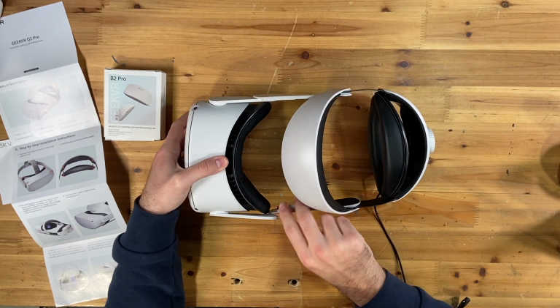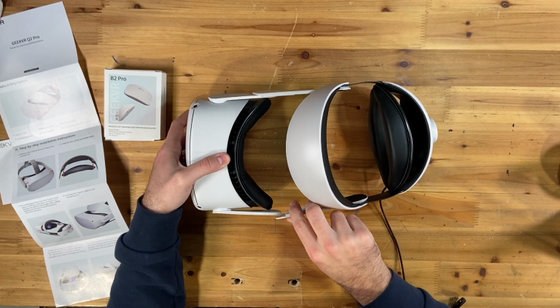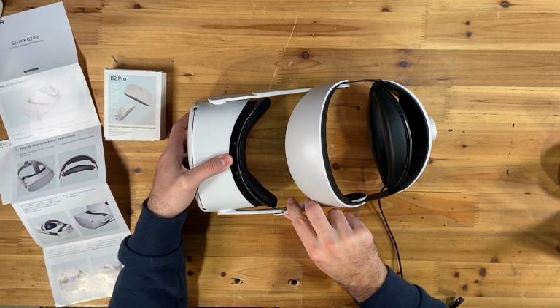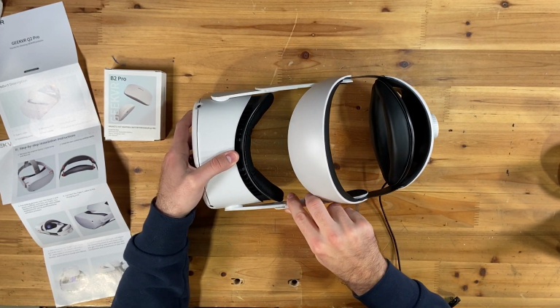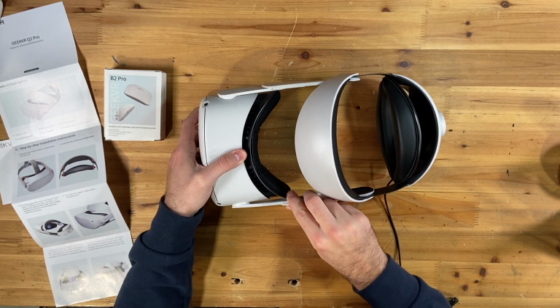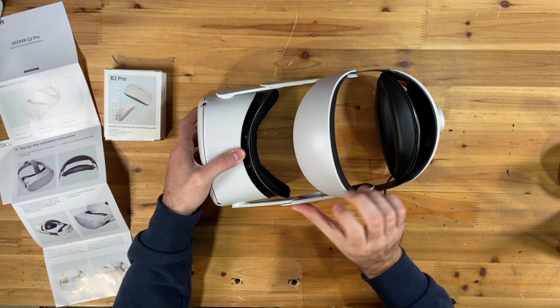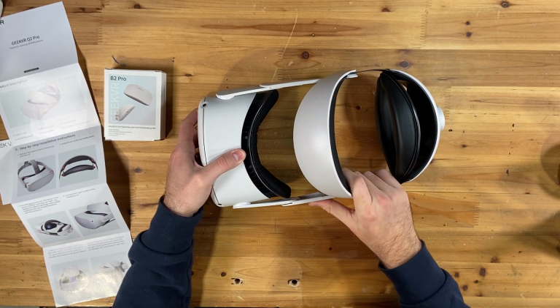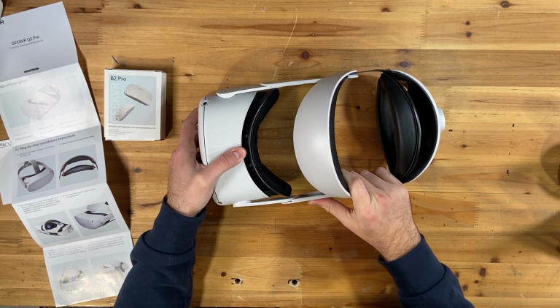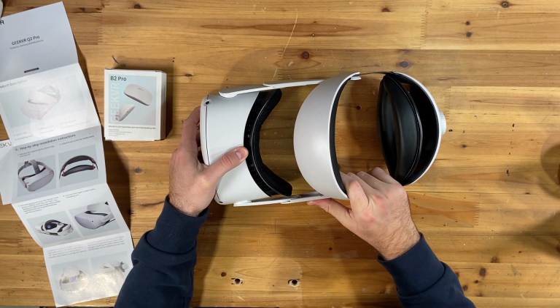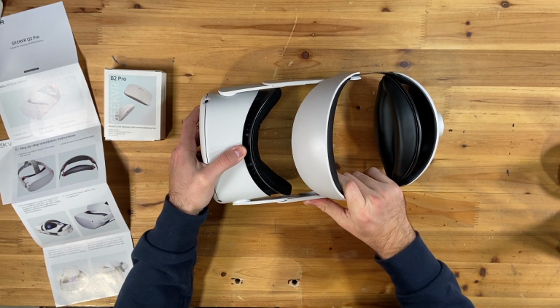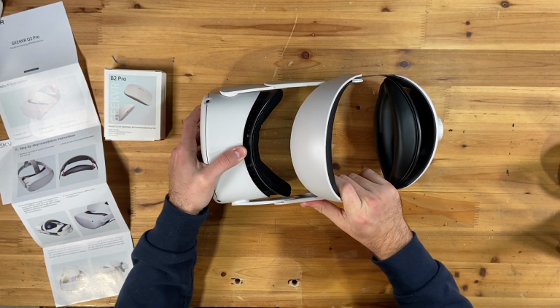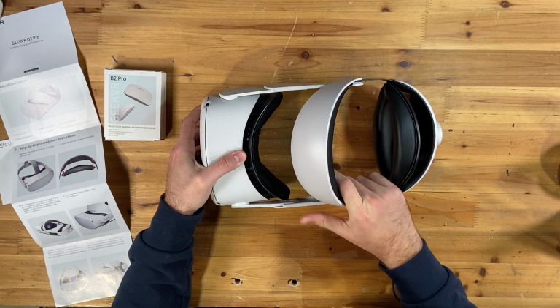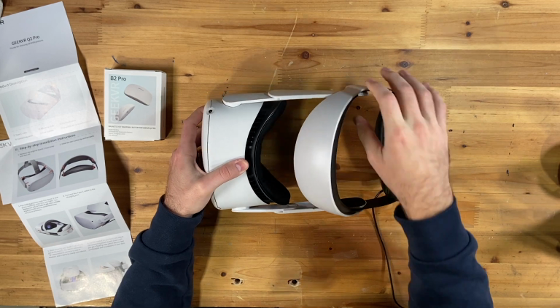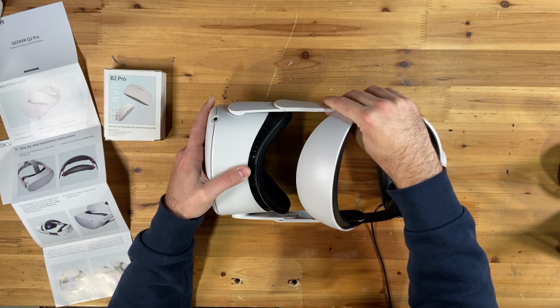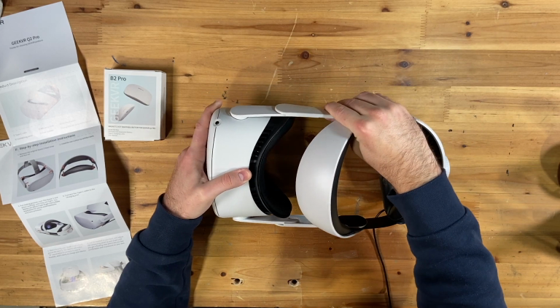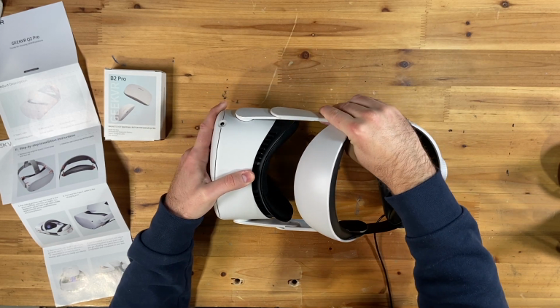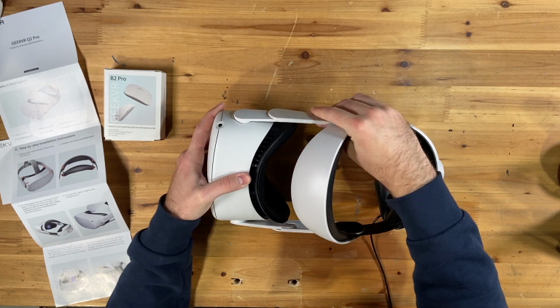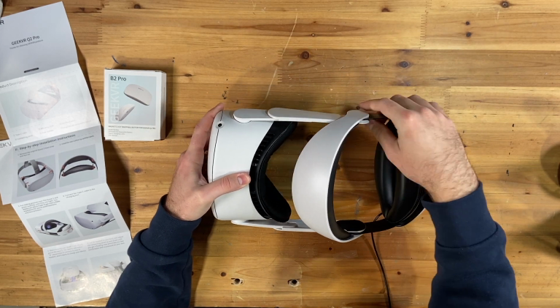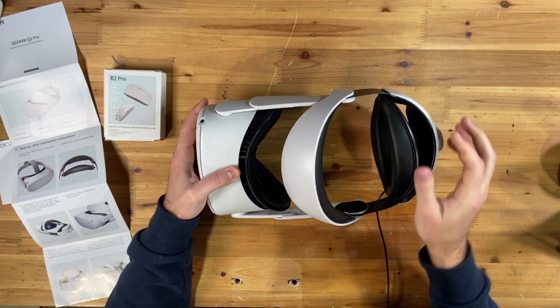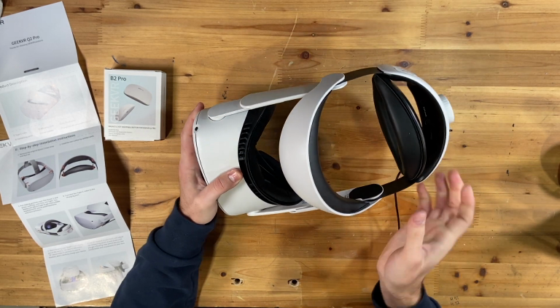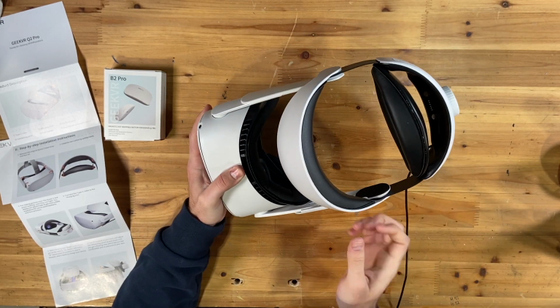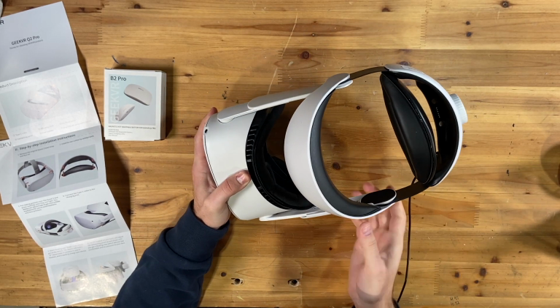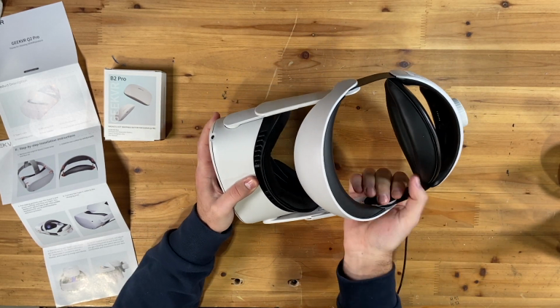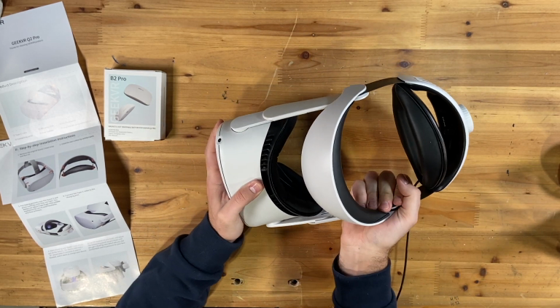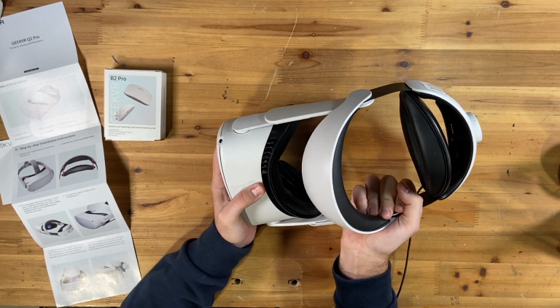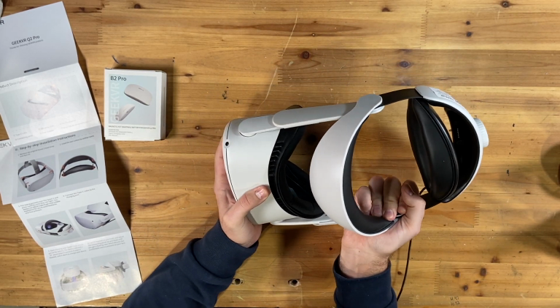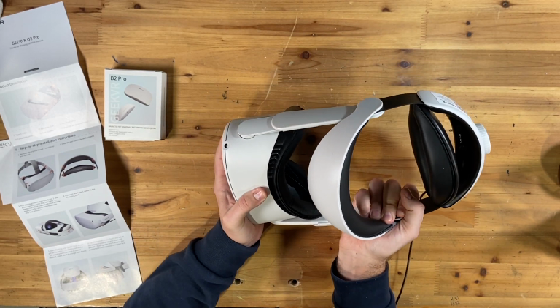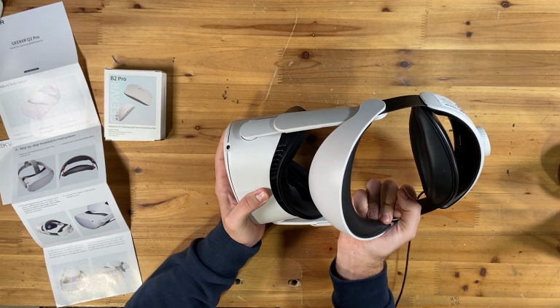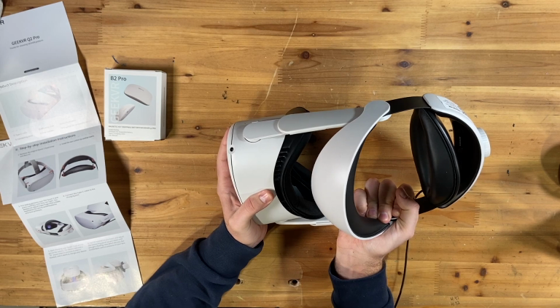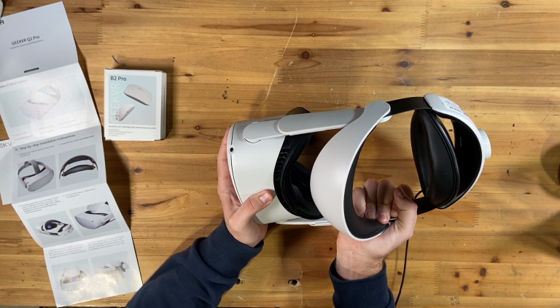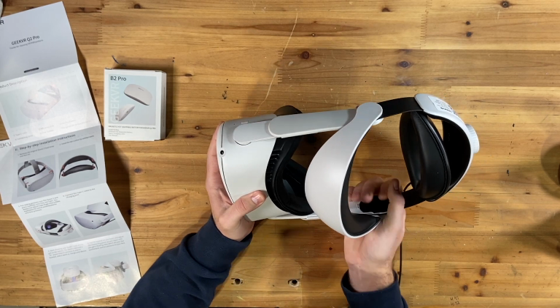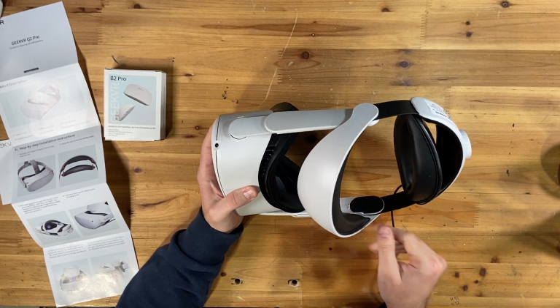I kind of like the sliding design more than the clip version, because sometimes I feel like you've got to really put a lot of pressure on the clip versions when you're taking them off or on.